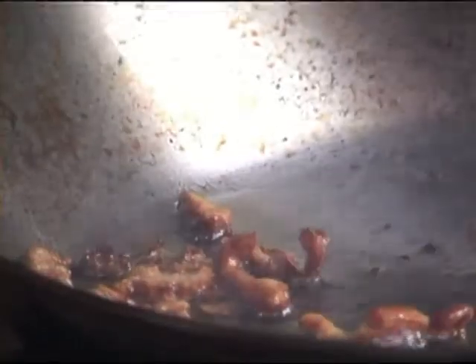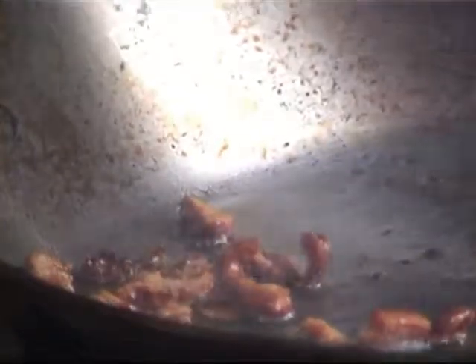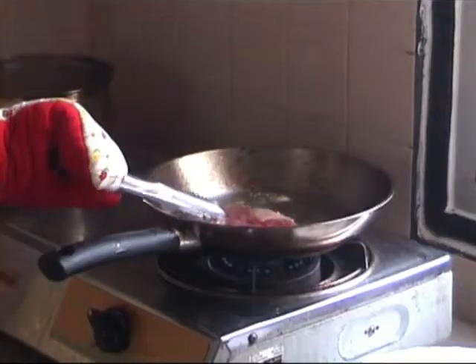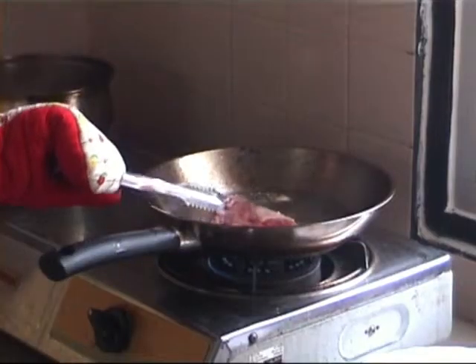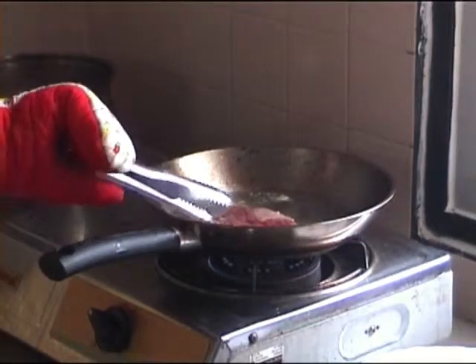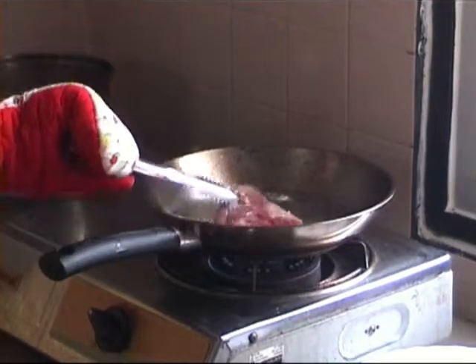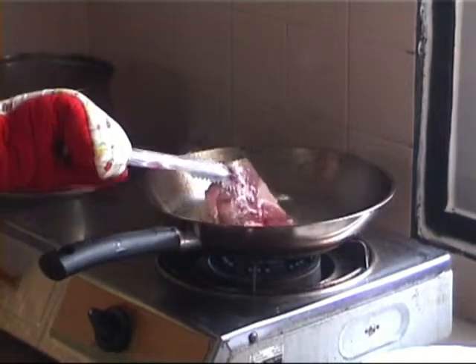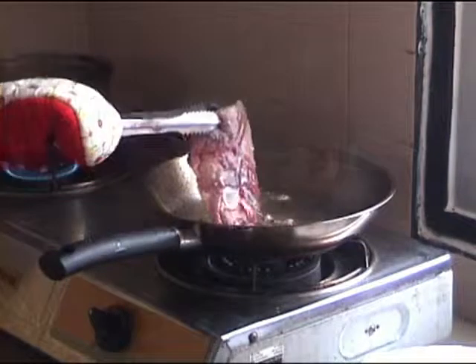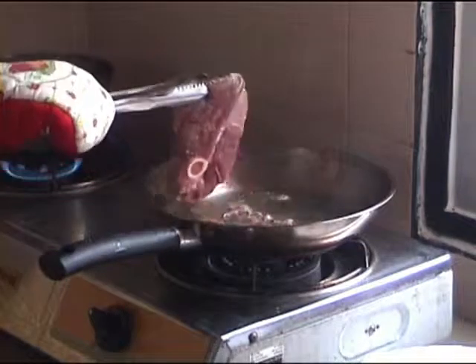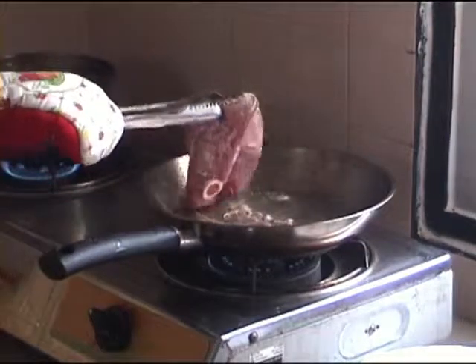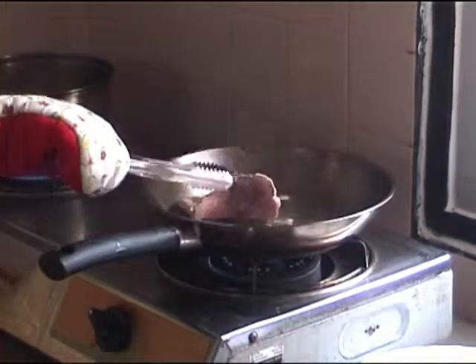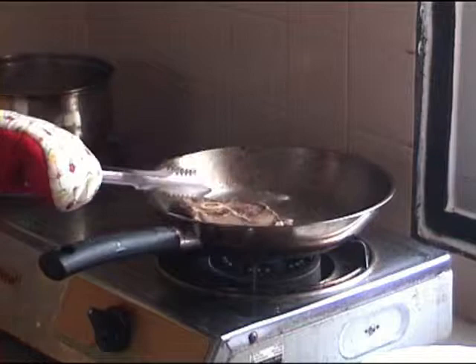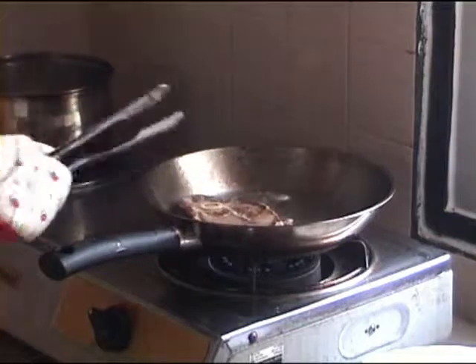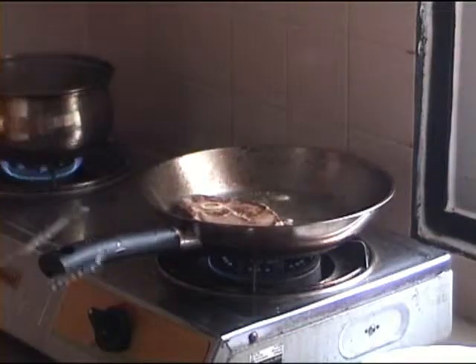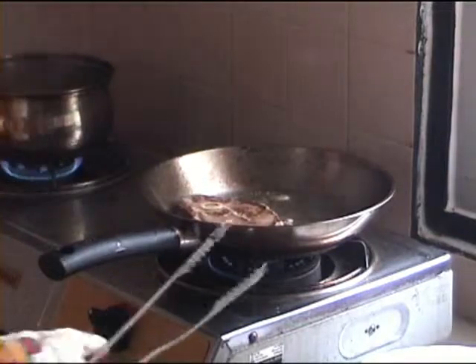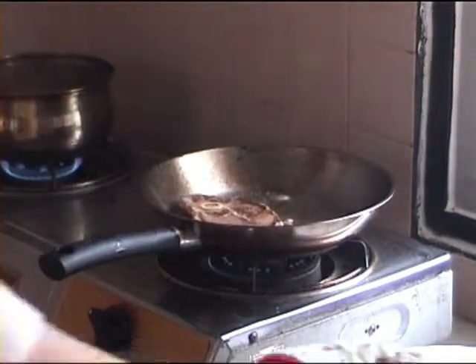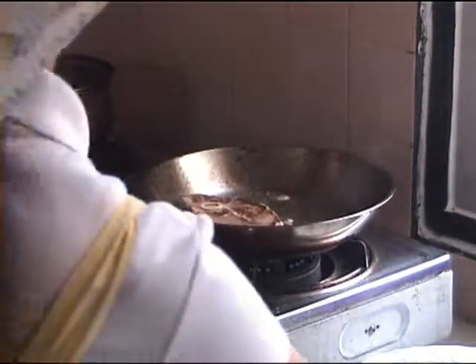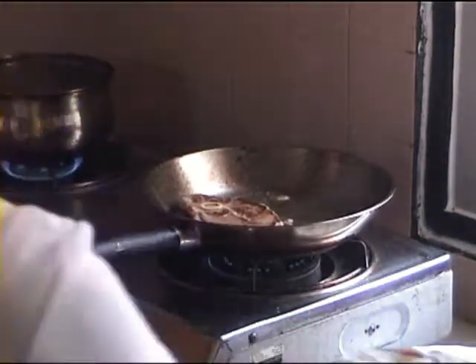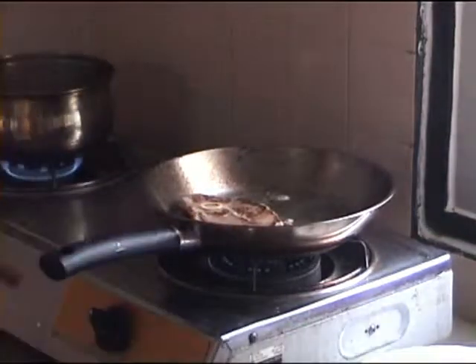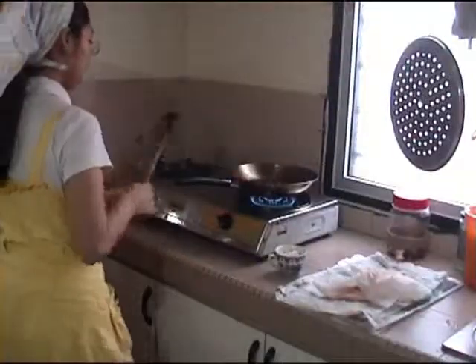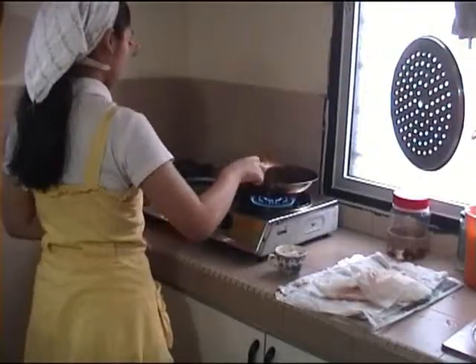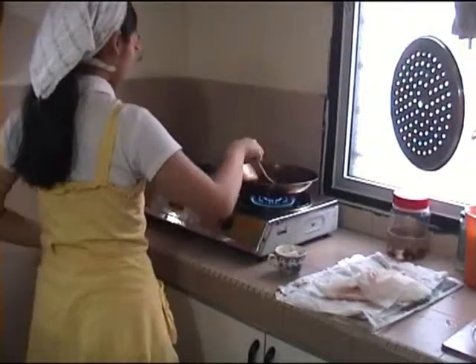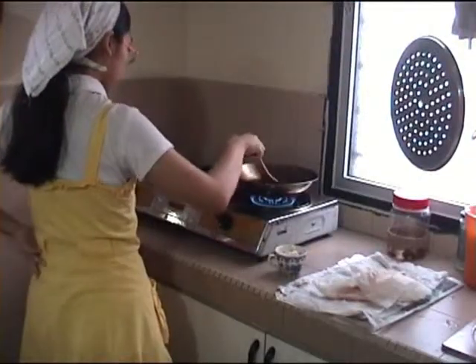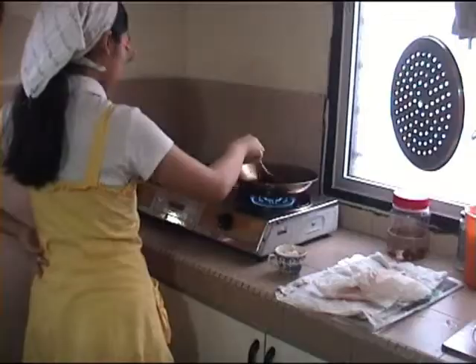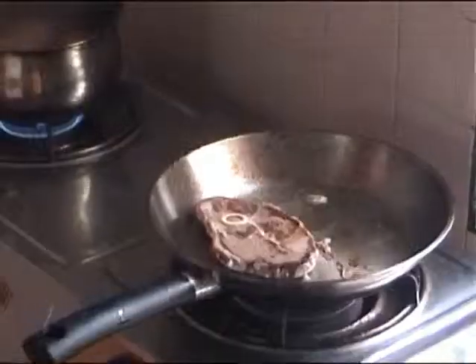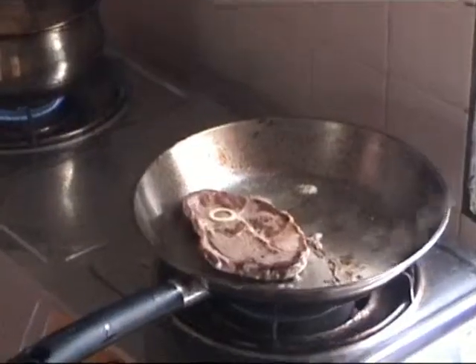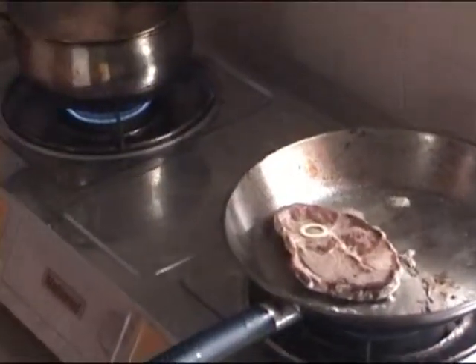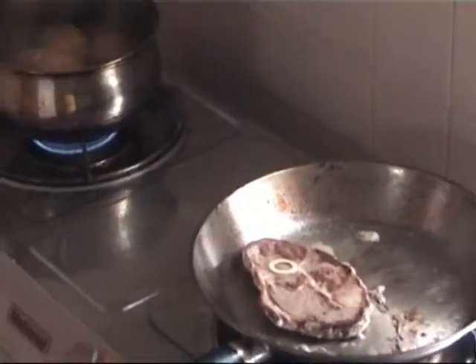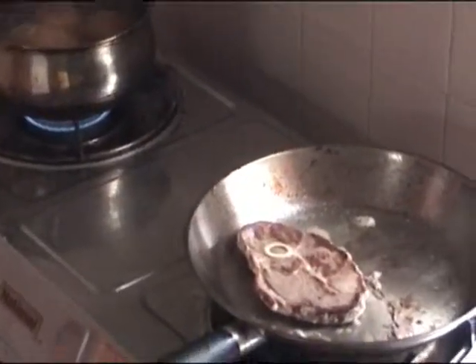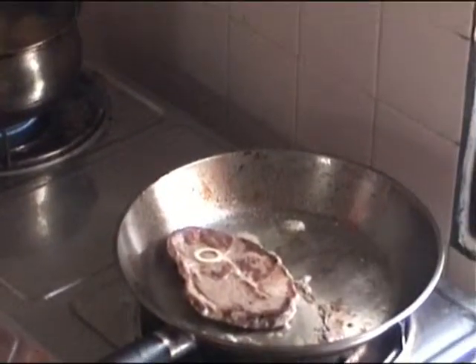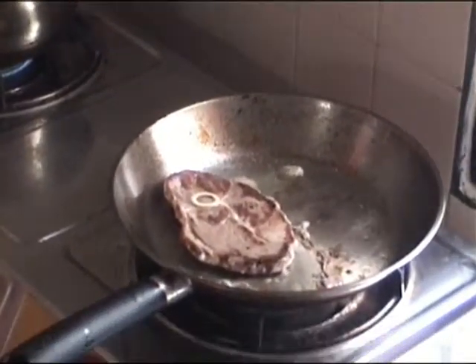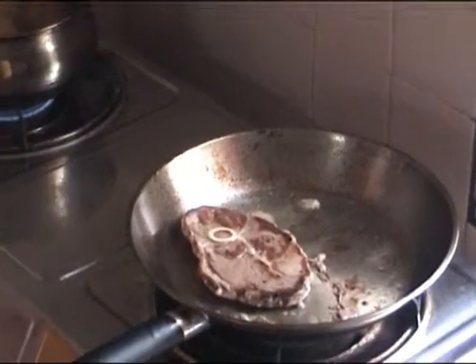Heat the skillet with oil. Most pioneers did not pour oil on the skillet but would render a bit of fat salt pork for oil. You want to cook the chops, frying them on each side just before serving.